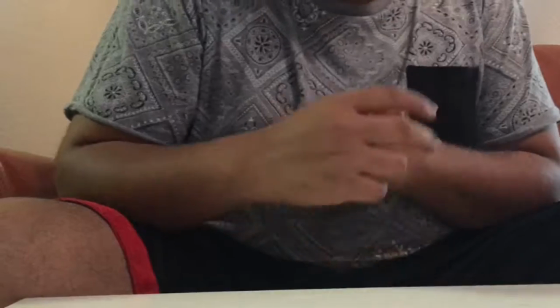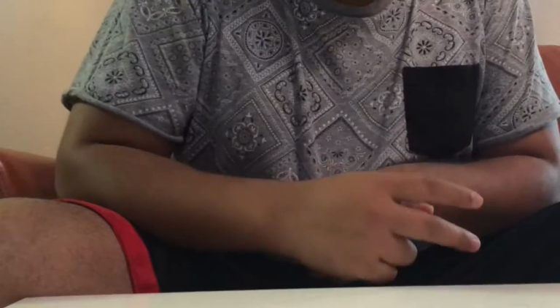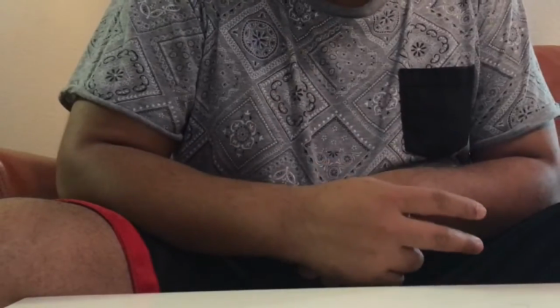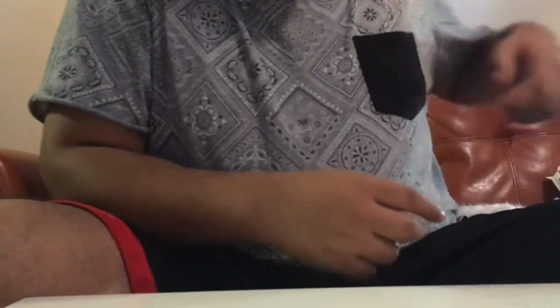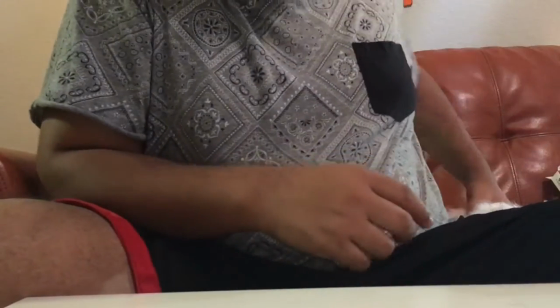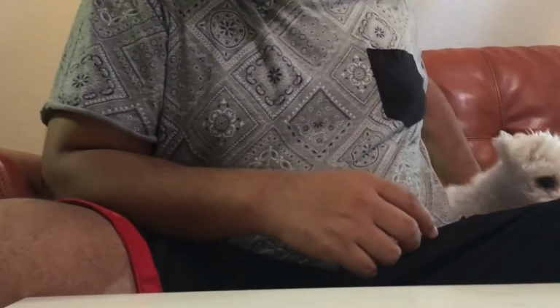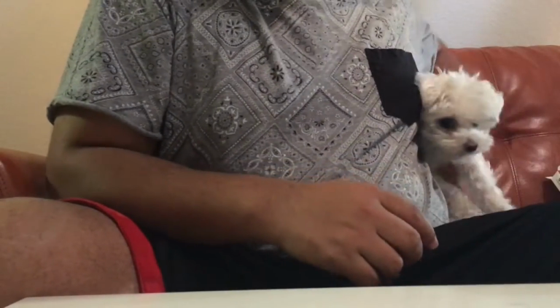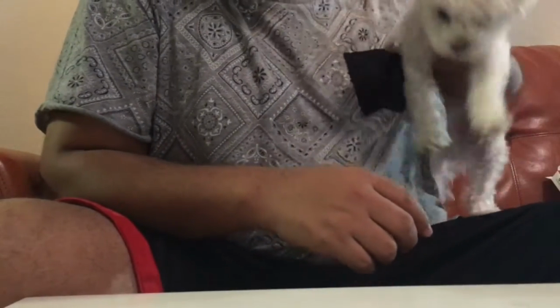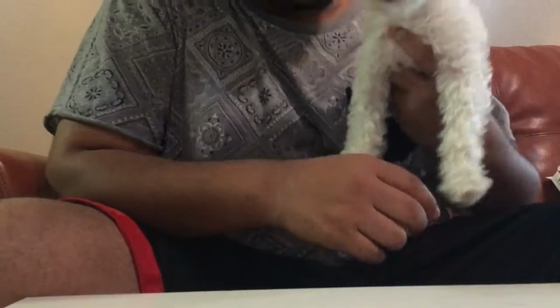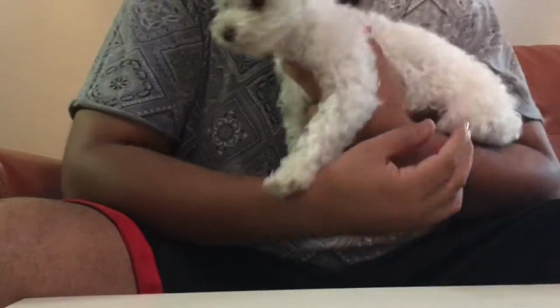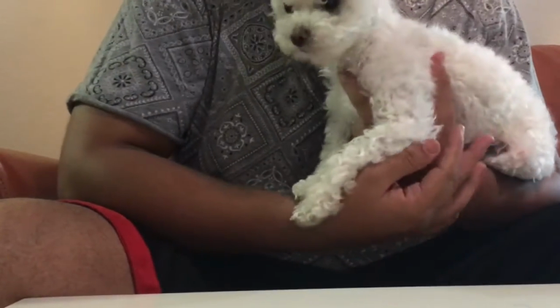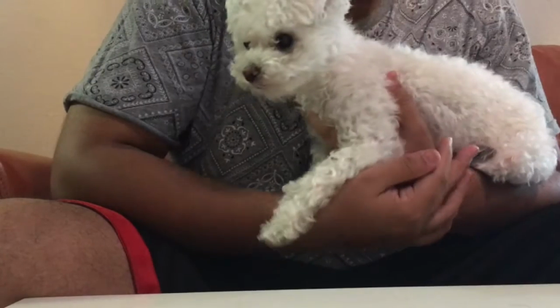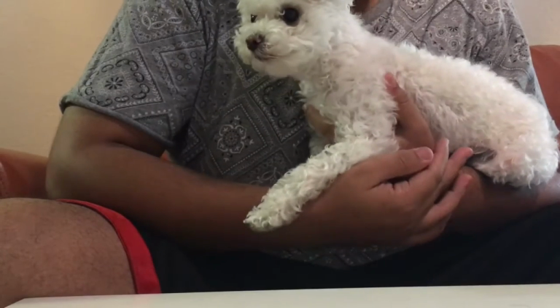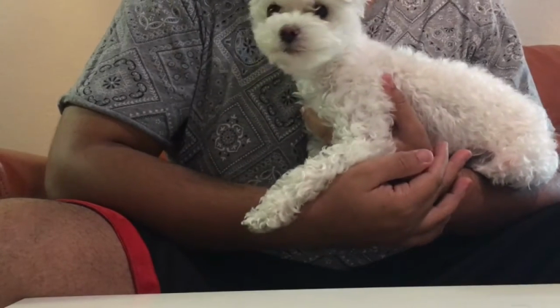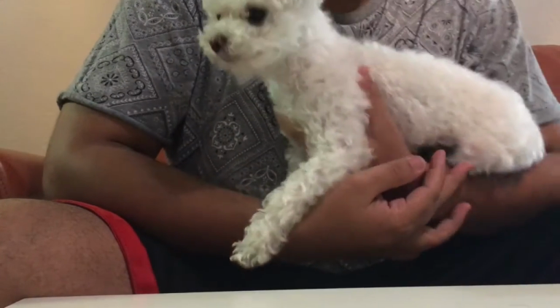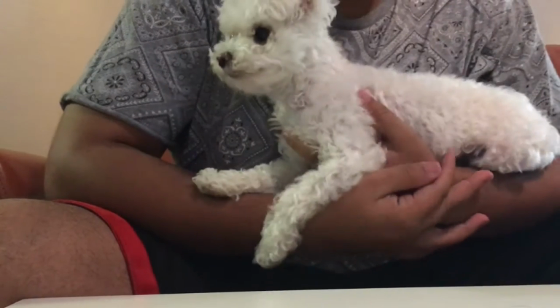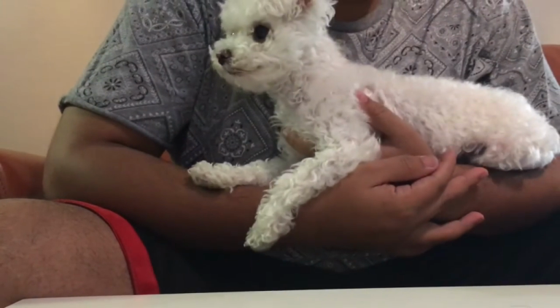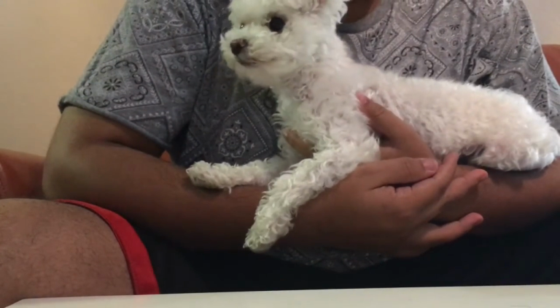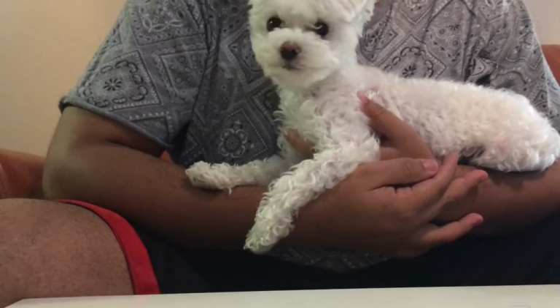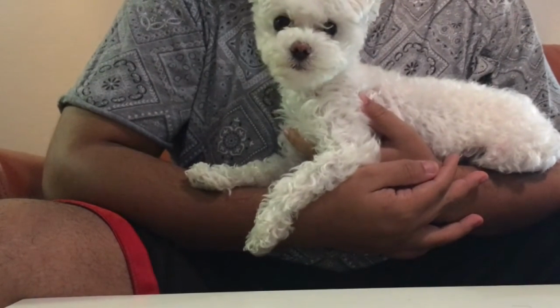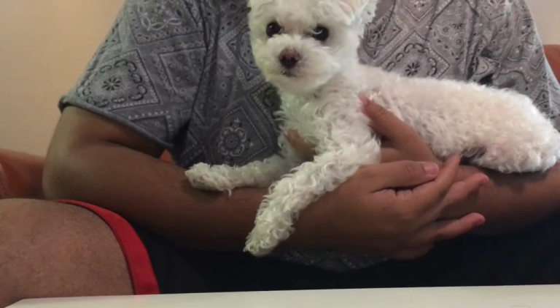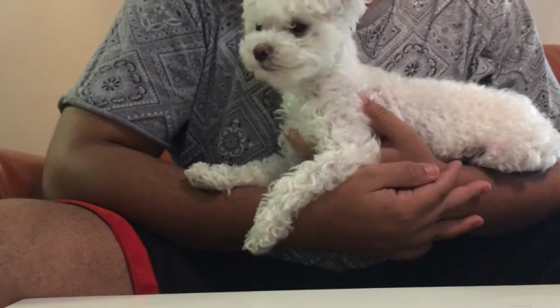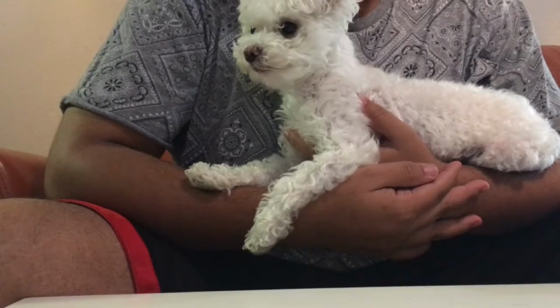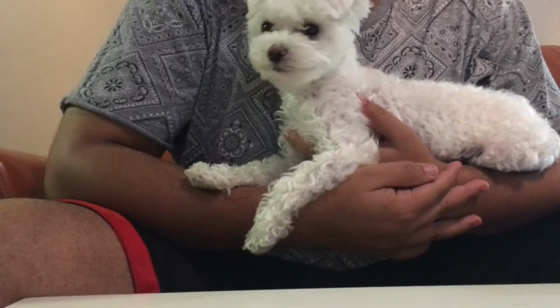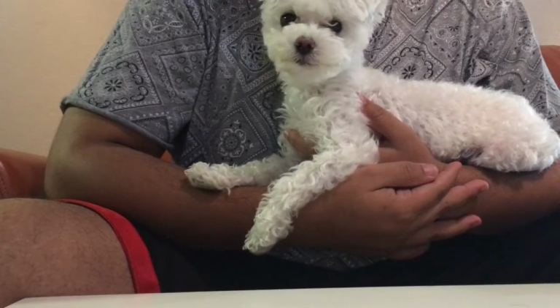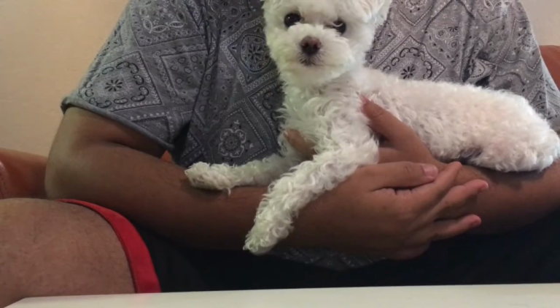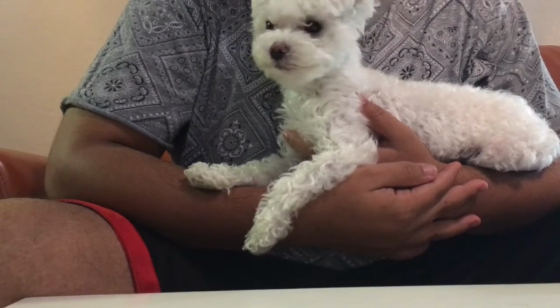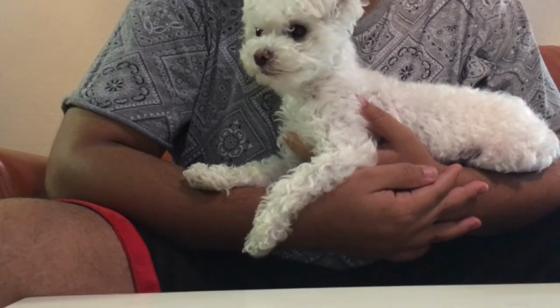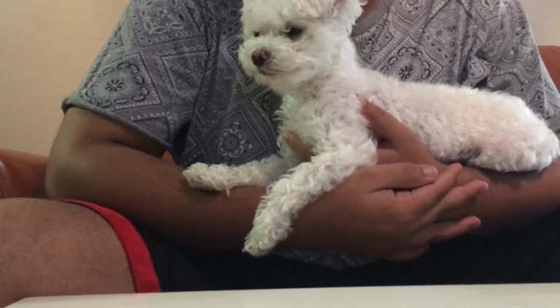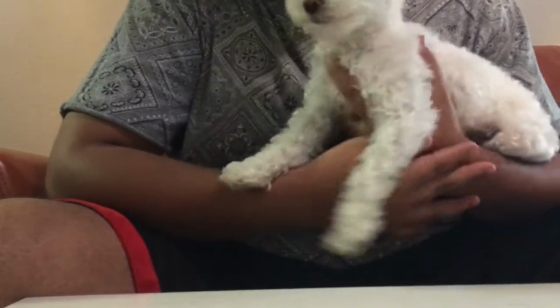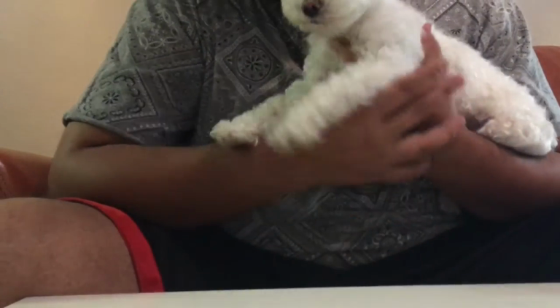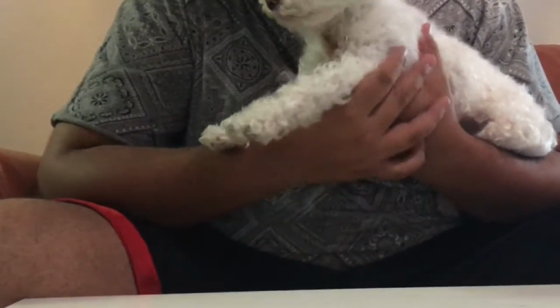Hey guys, what's up? Kunal over here. I'm here with my dog. His name is Bruno. He's a Maltese. And today I'm going to show you how to properly put the antiflea capsules on a dog who weighs less than five pounds, just like this guy.